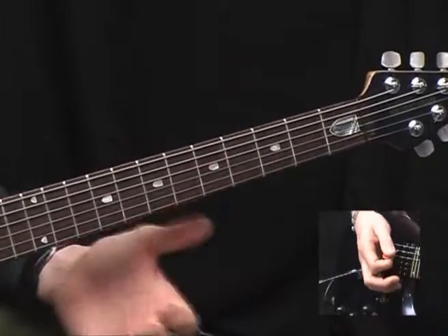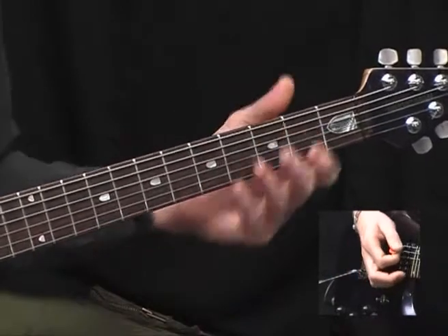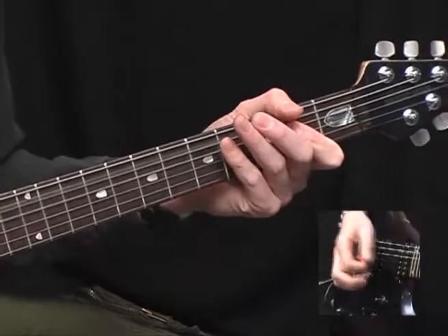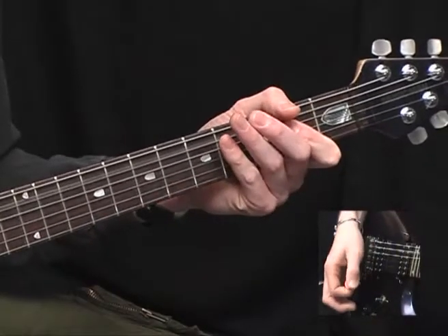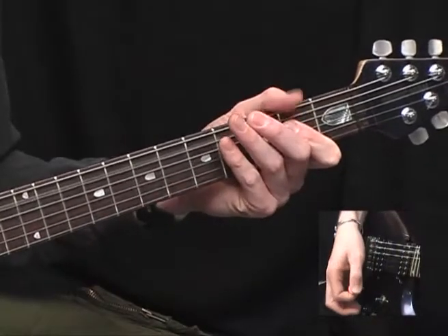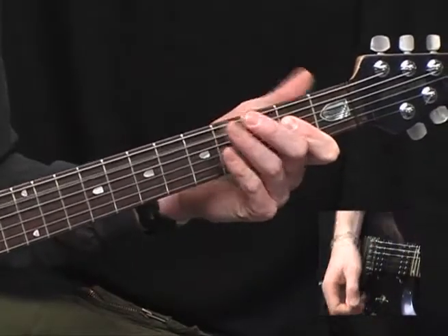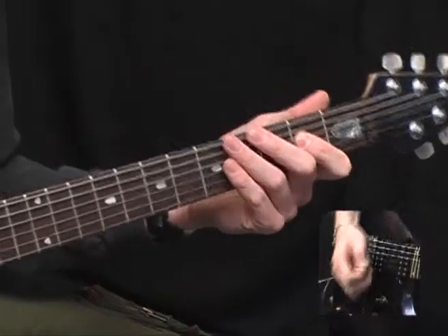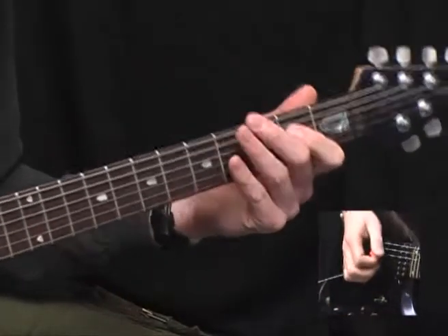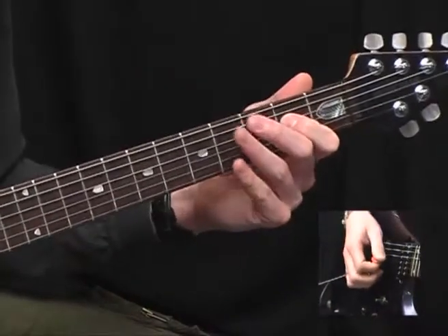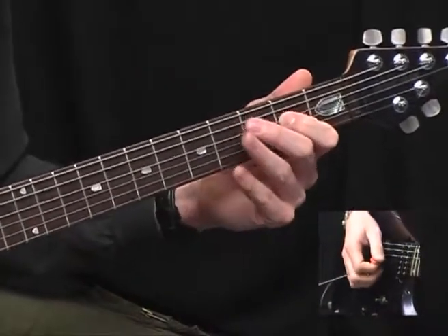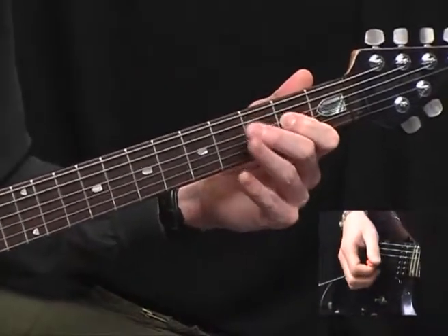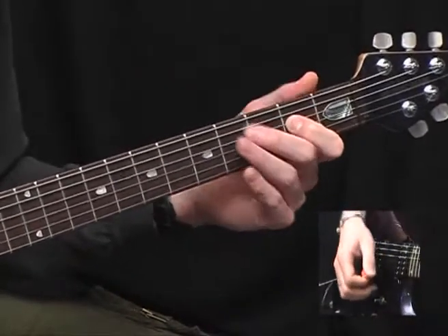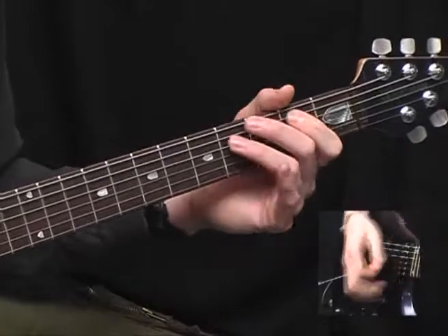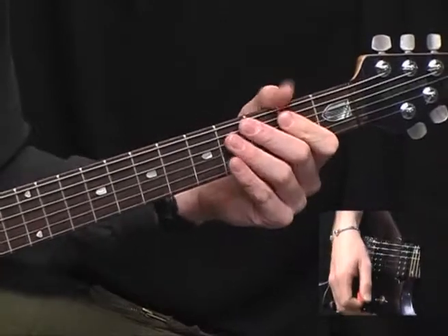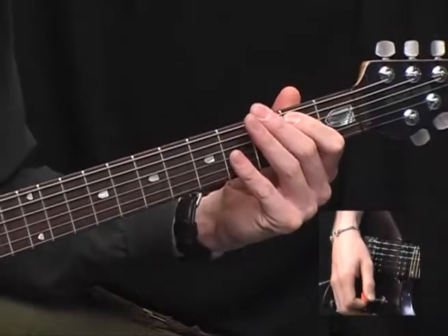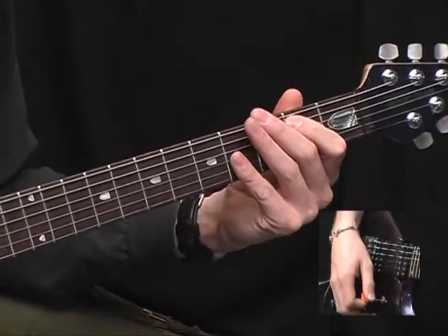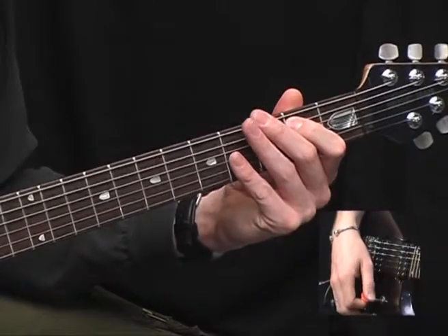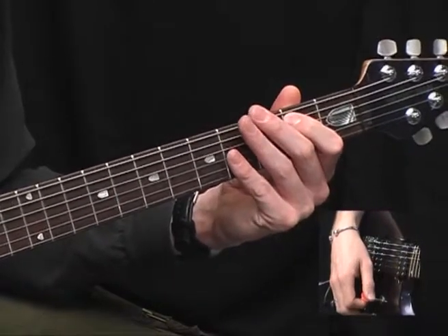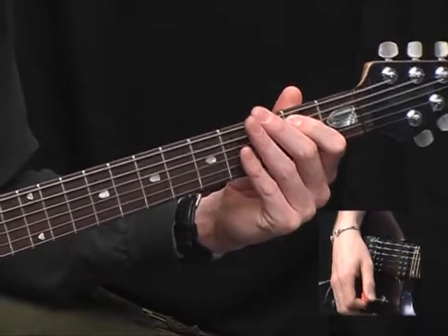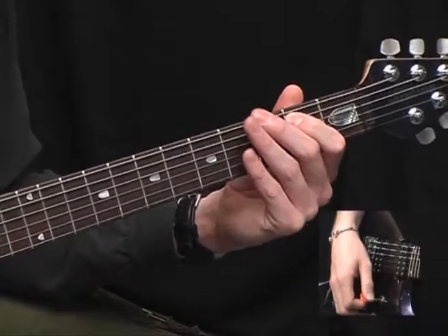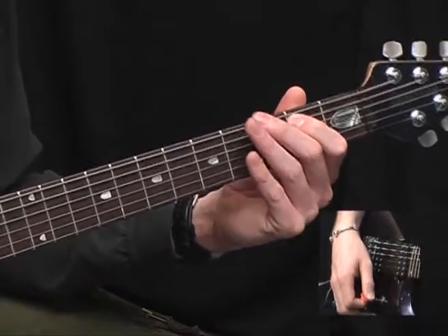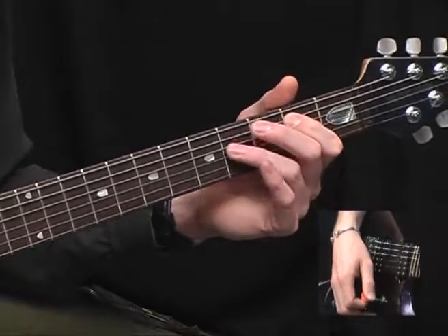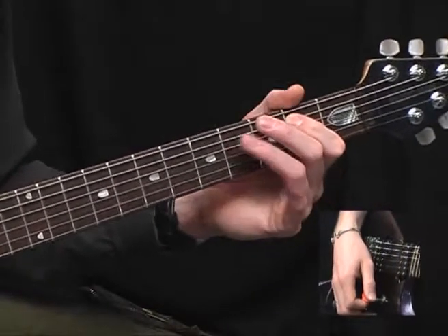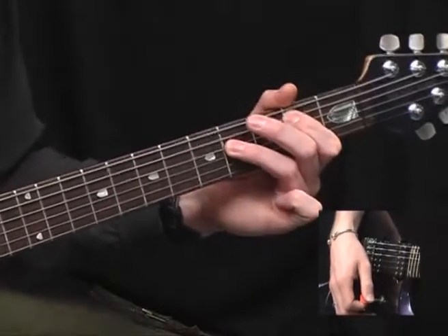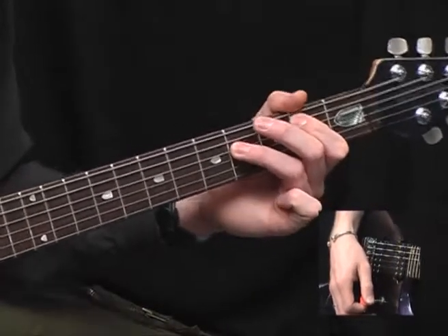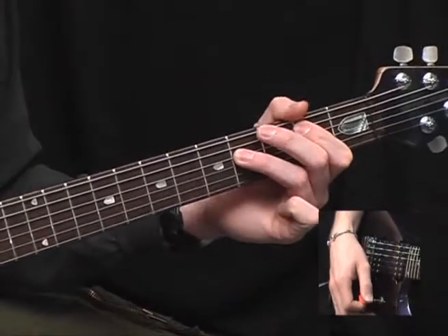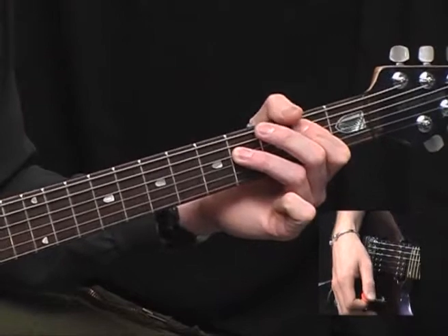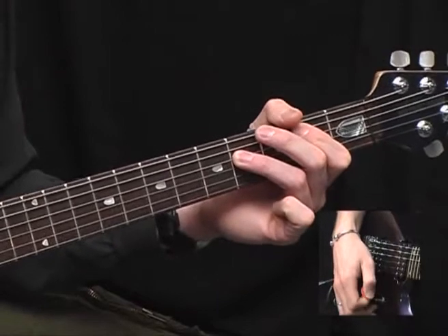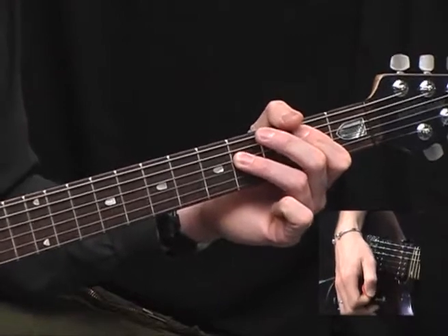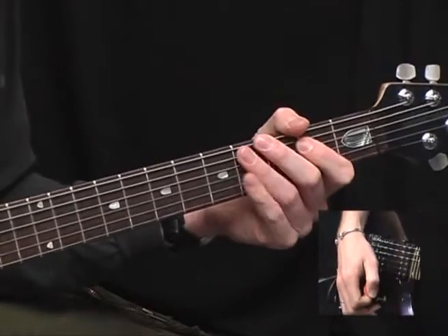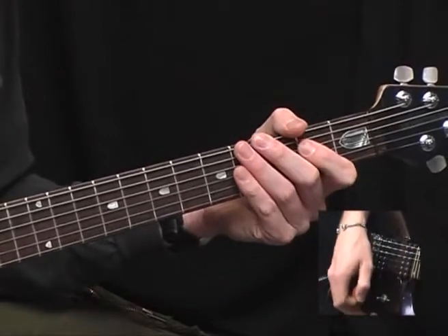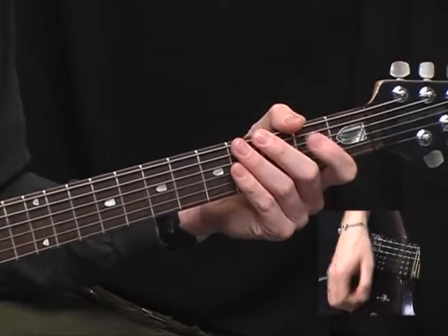Then open A — it's open A, 2nd fret D. Then we play the 2nd fret of the A and 4th fret of the D, so you get a B5.